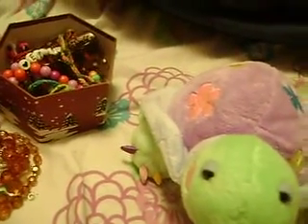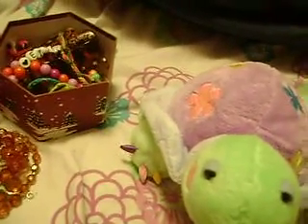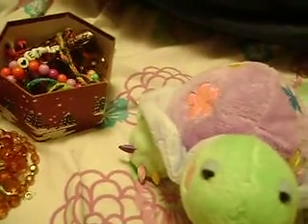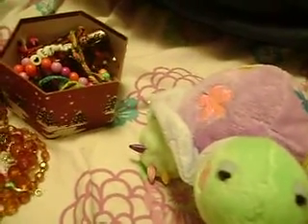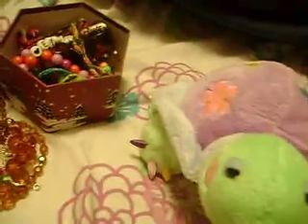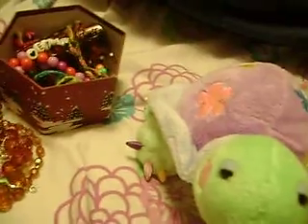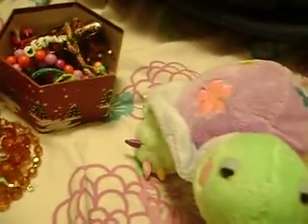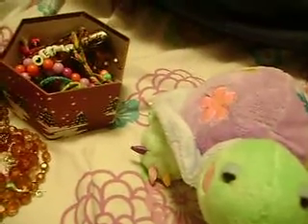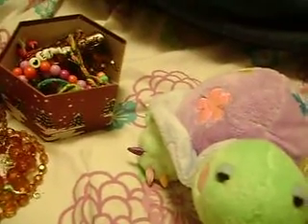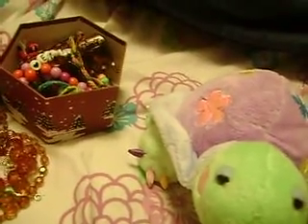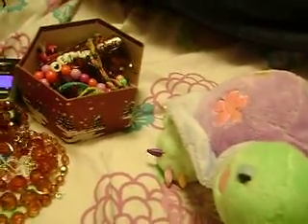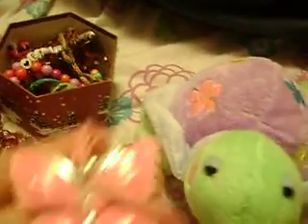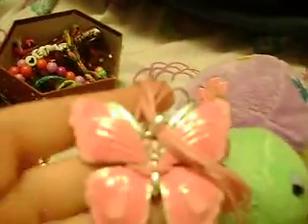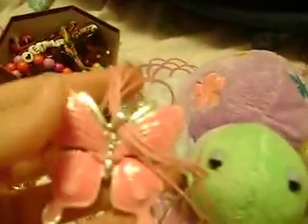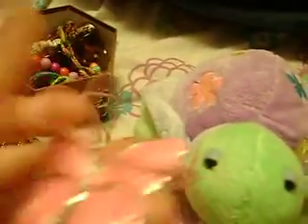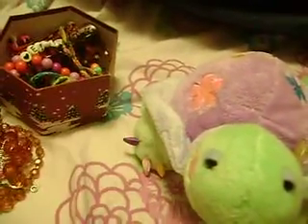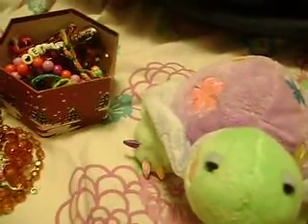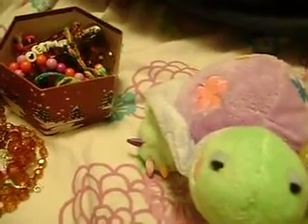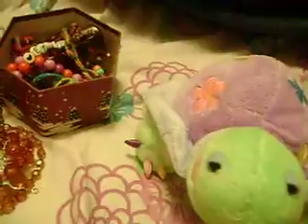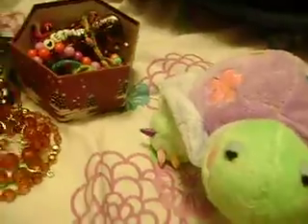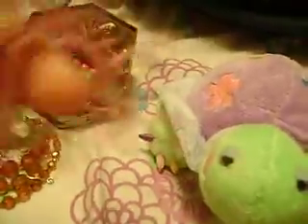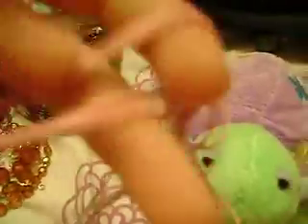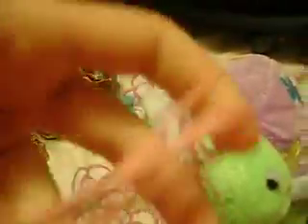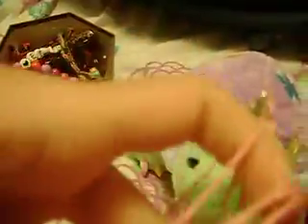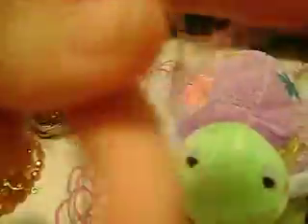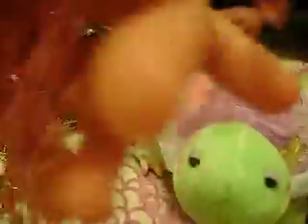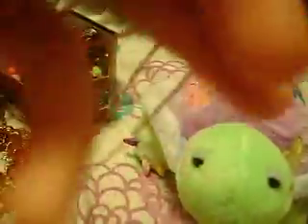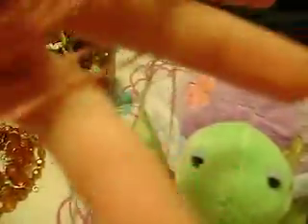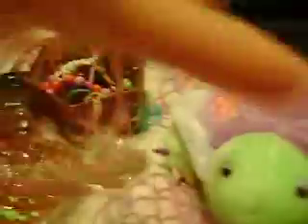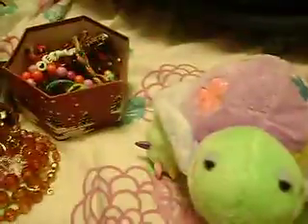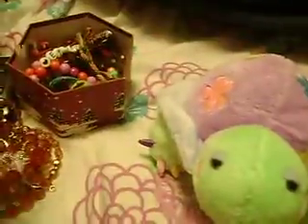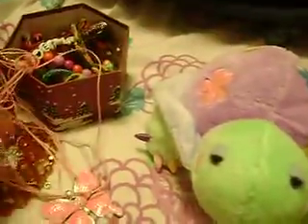This one here is cool. It's like this big butterfly thing, and it has like a whole bunch of thick strings that go around your neck.